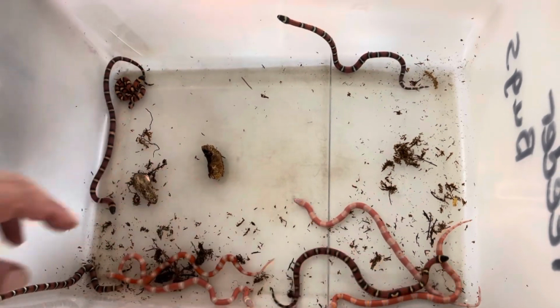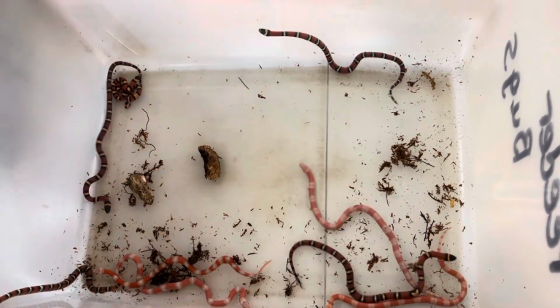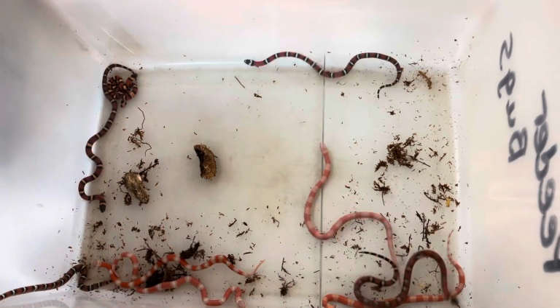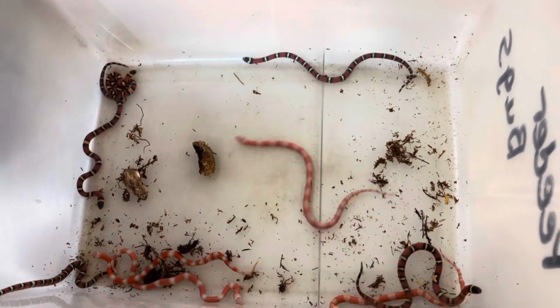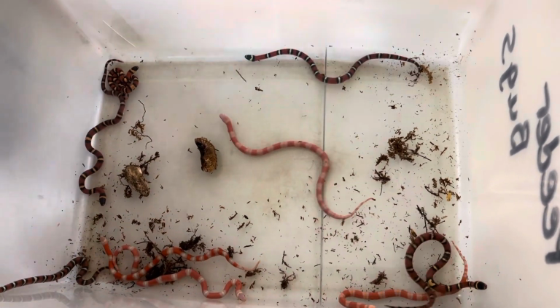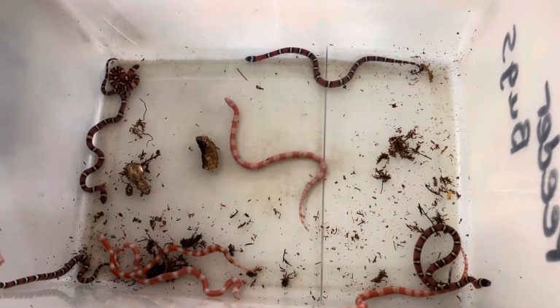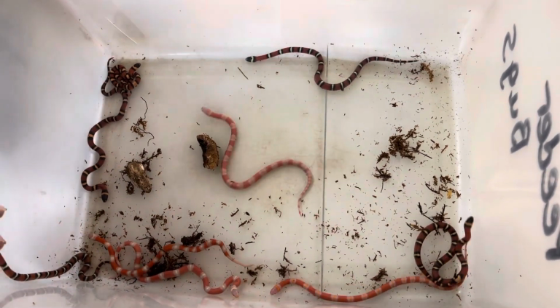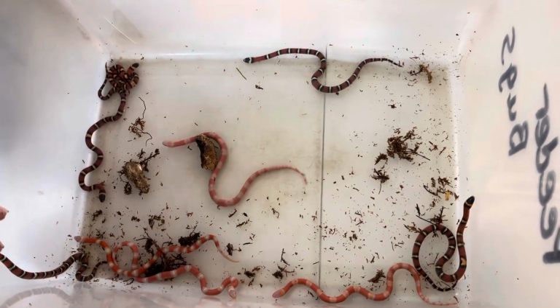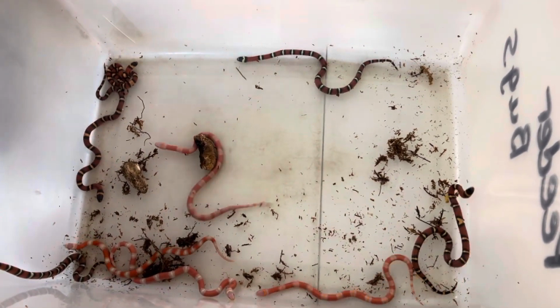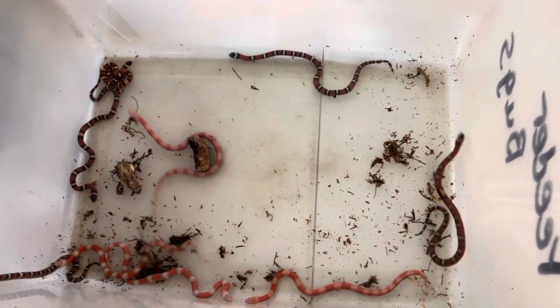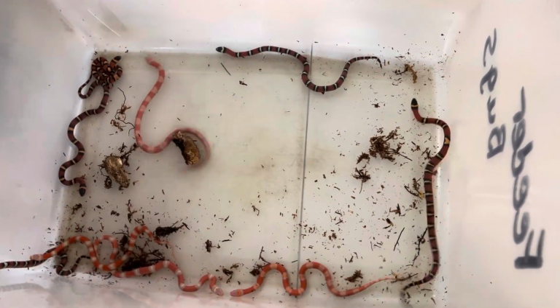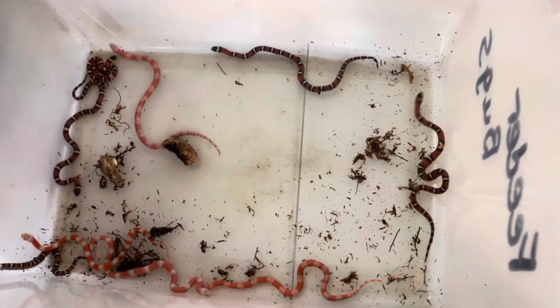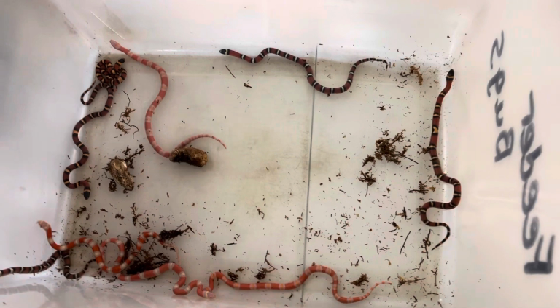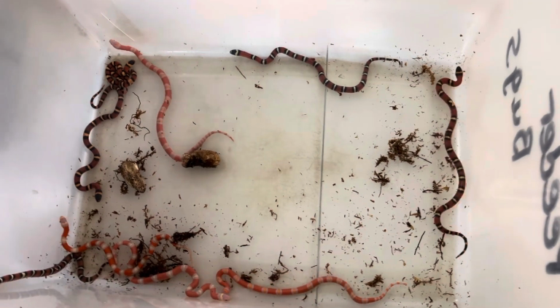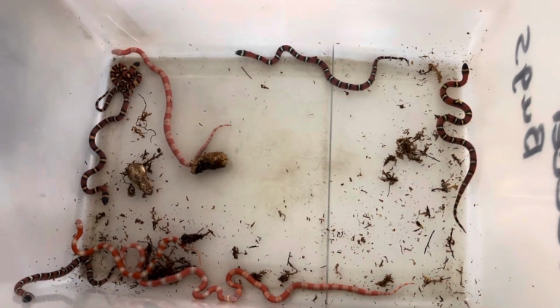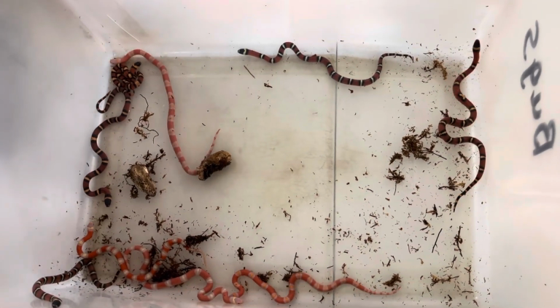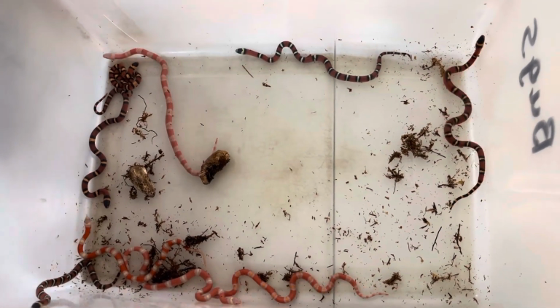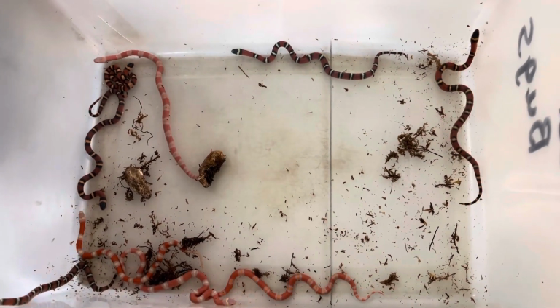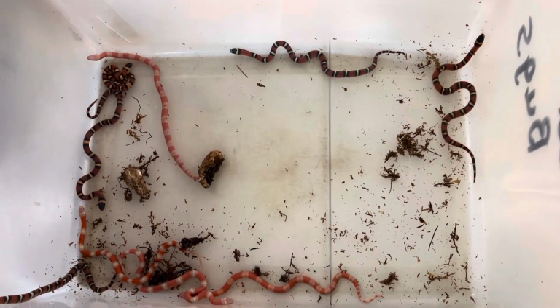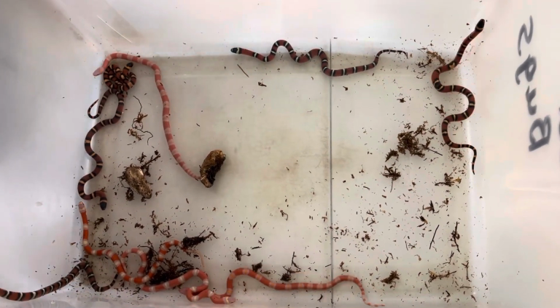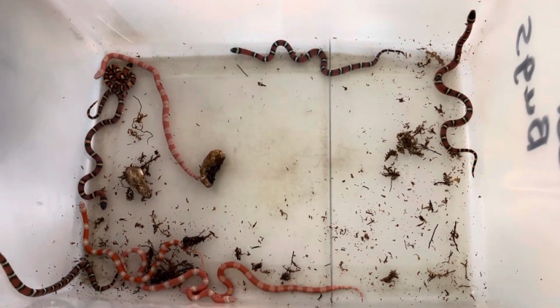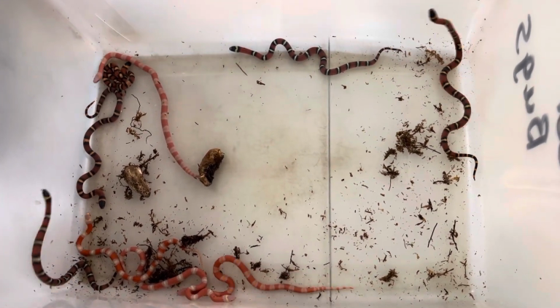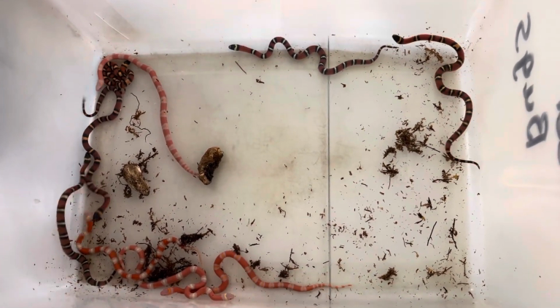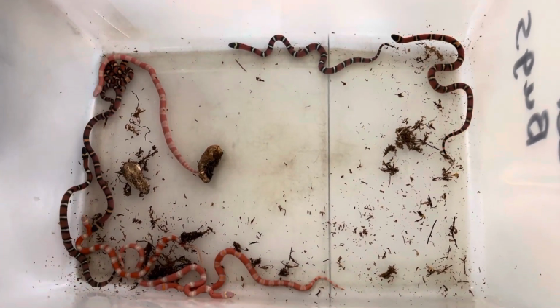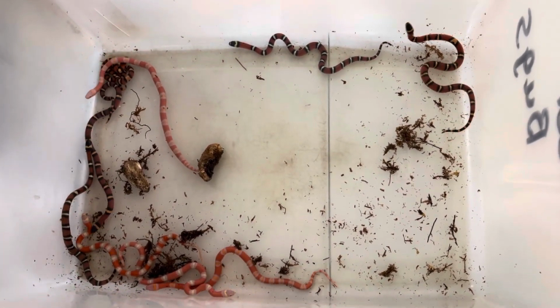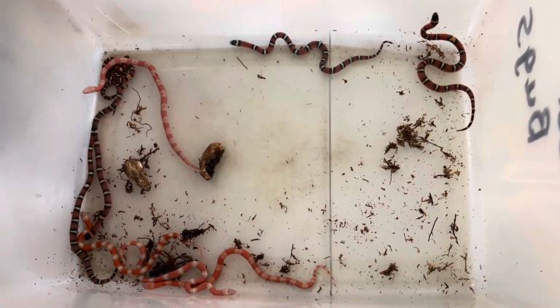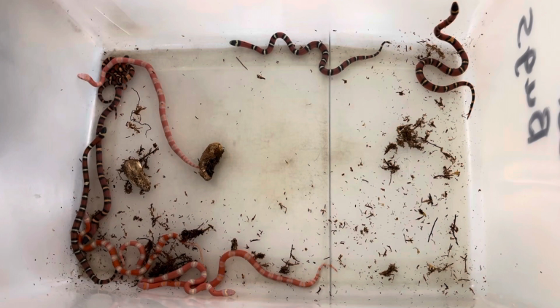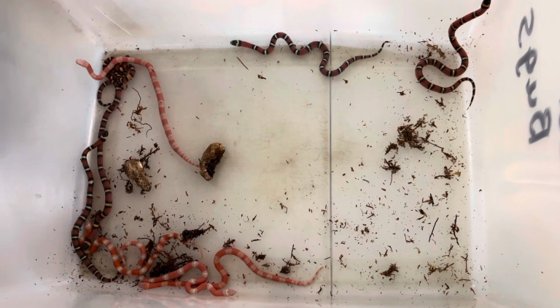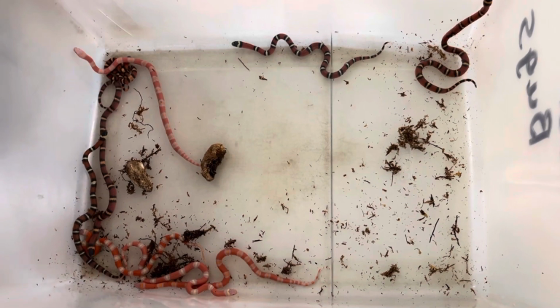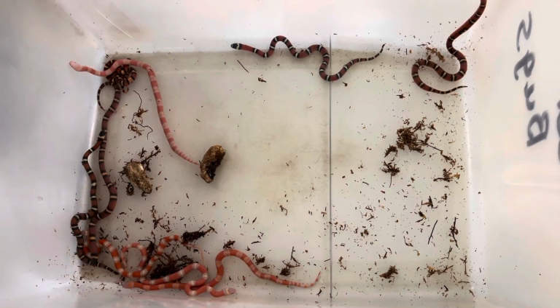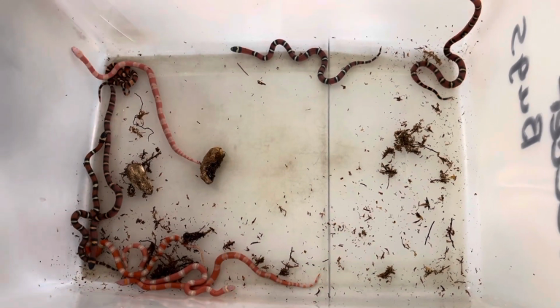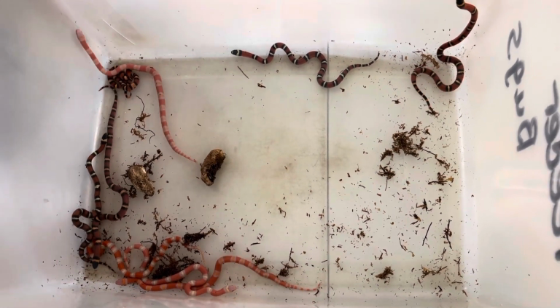So these right here come from a first-time breeder, Kiefer. Kiefer is the snake that's on the thumbnail of this video. We've never bred her before, but this is her clutch of babies.